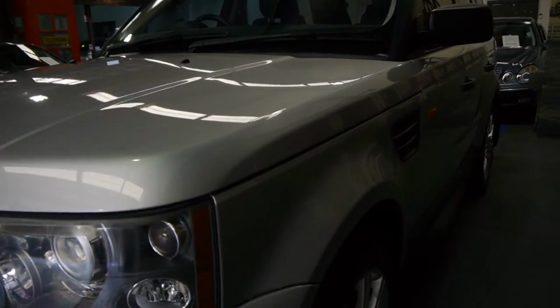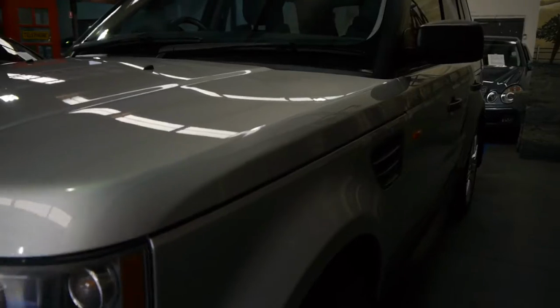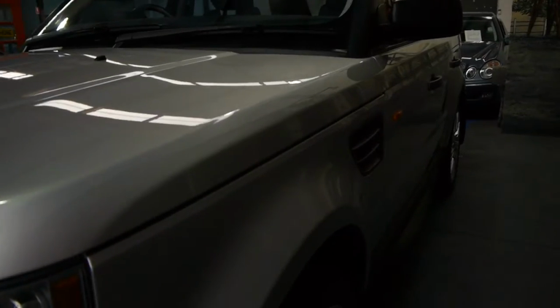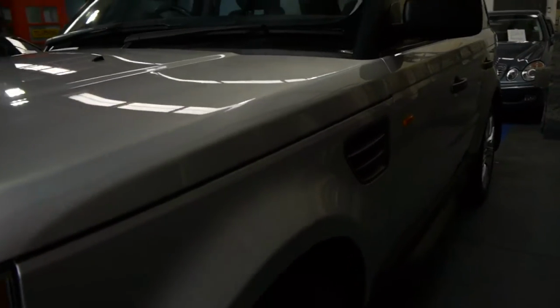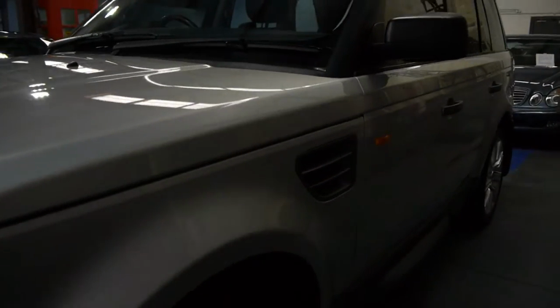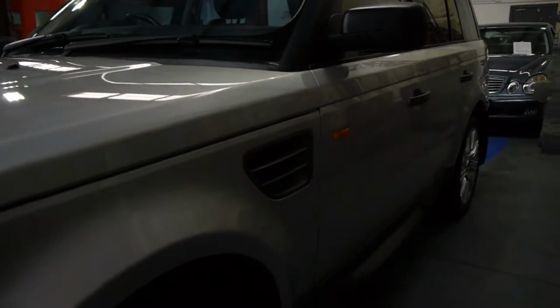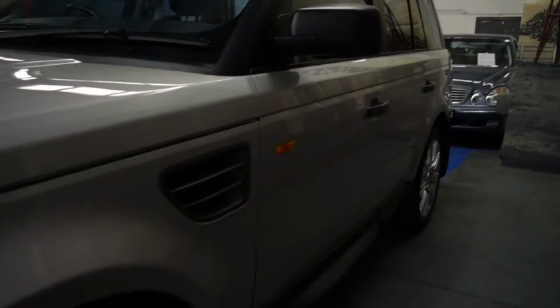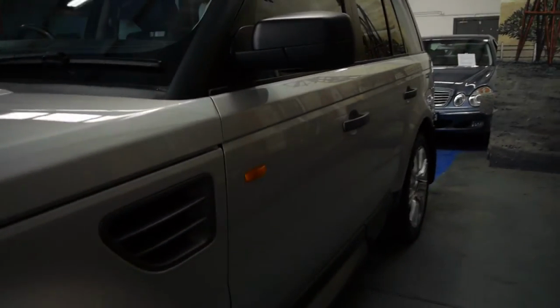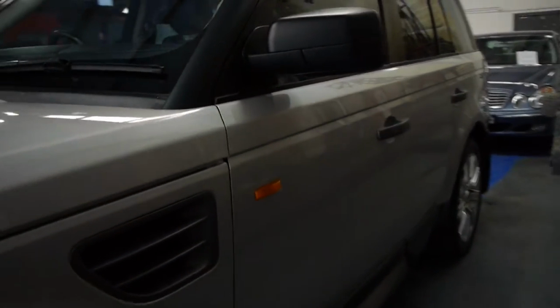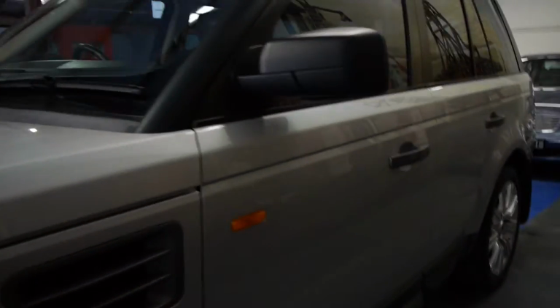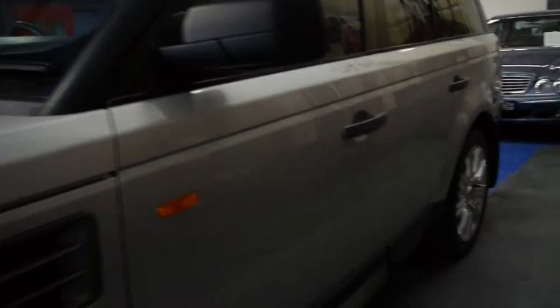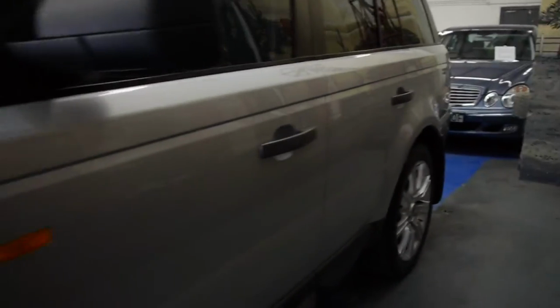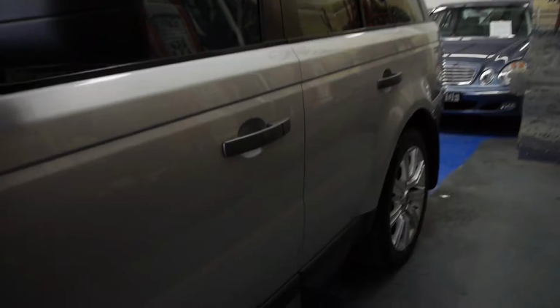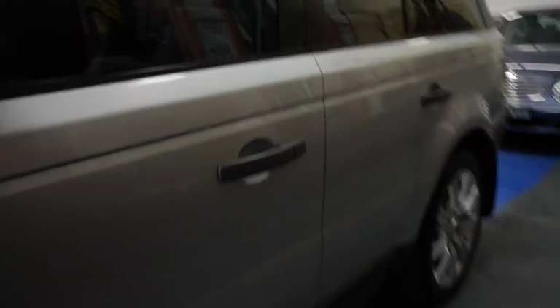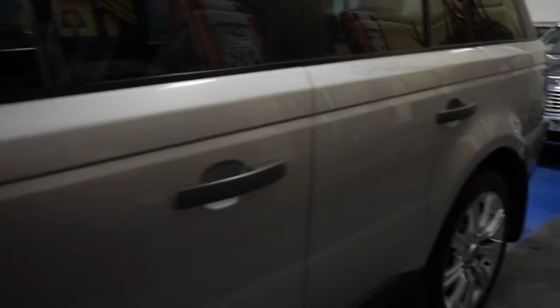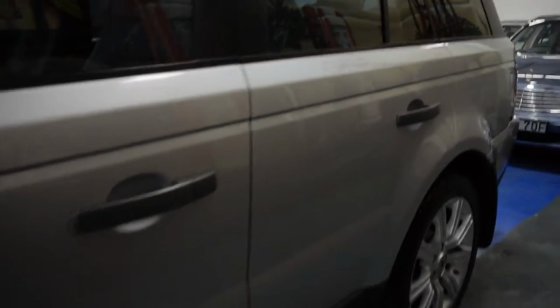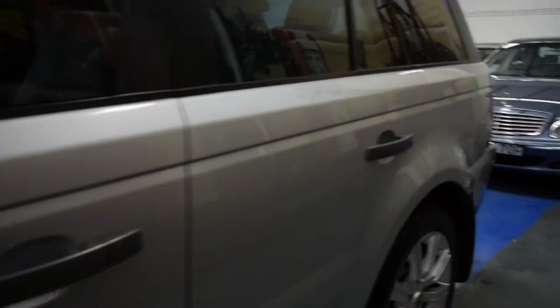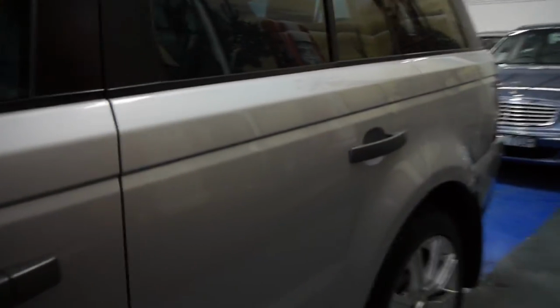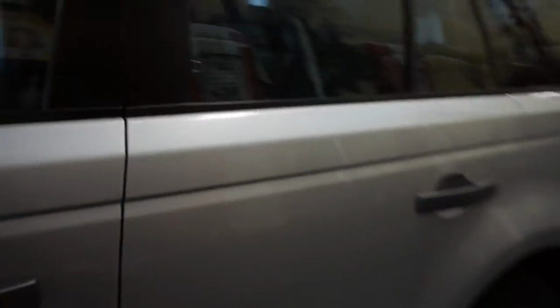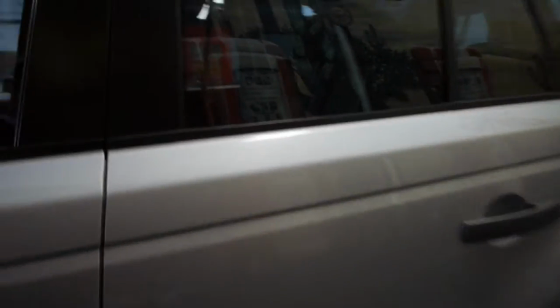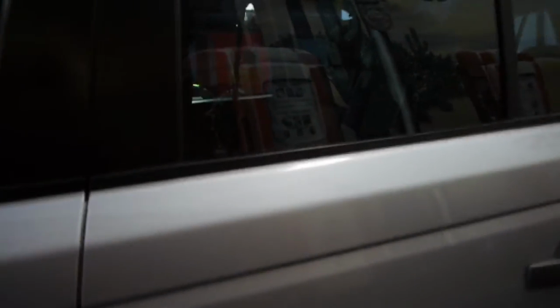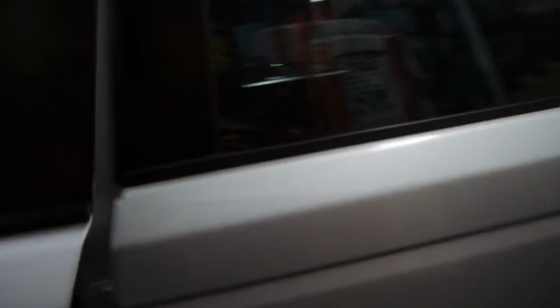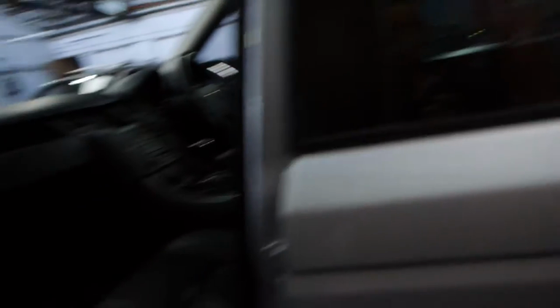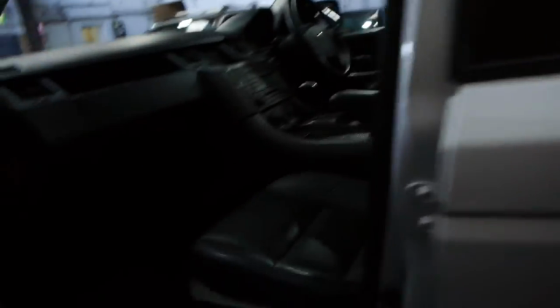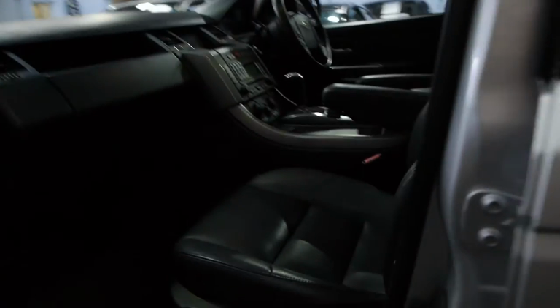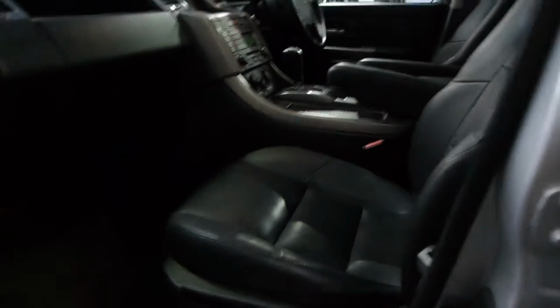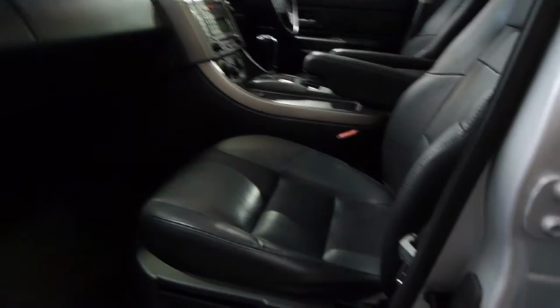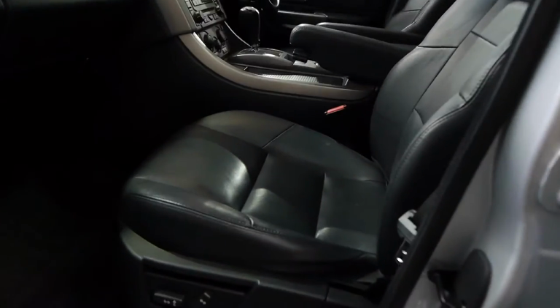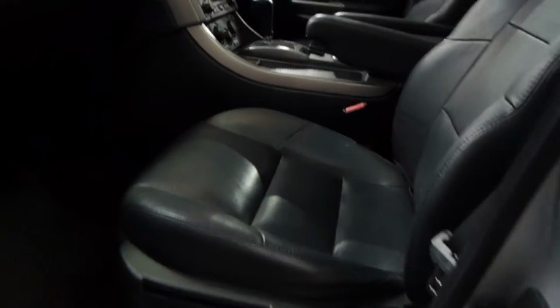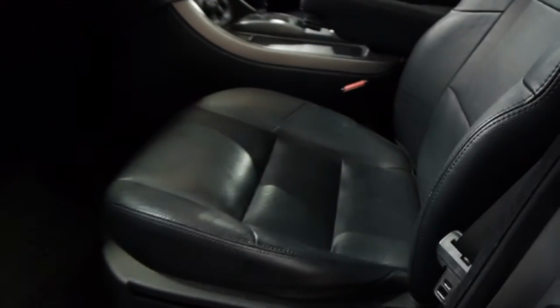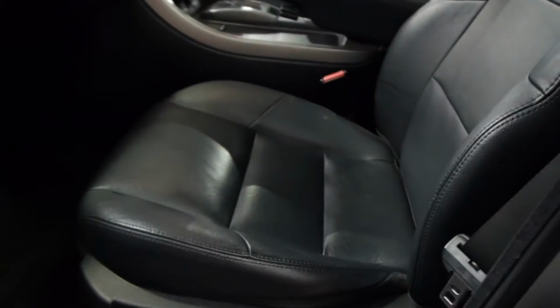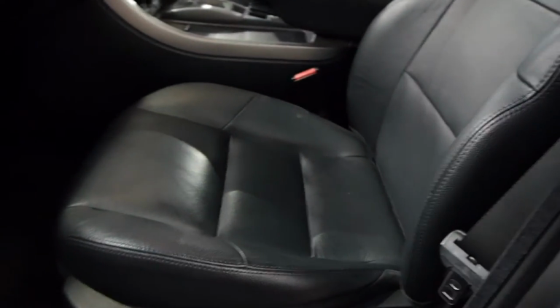Factory sunroof, big wheels, full leather, navigation, aftermarket Bluetooth, and silver with black is an absolutely beautiful colour combination. Have a look at the leather.